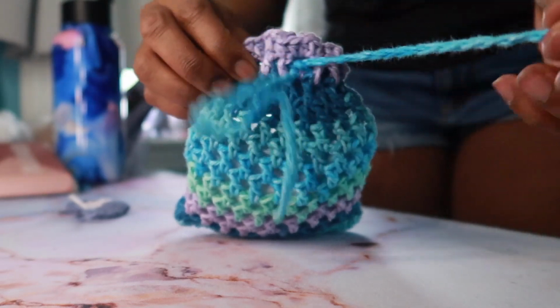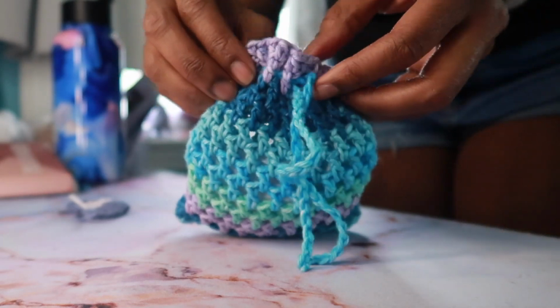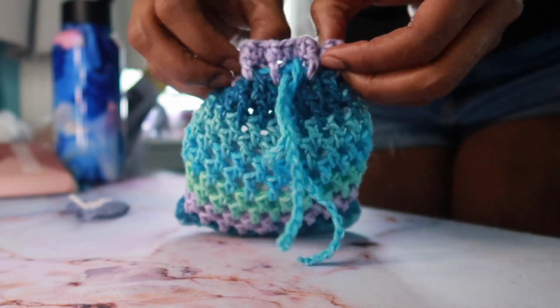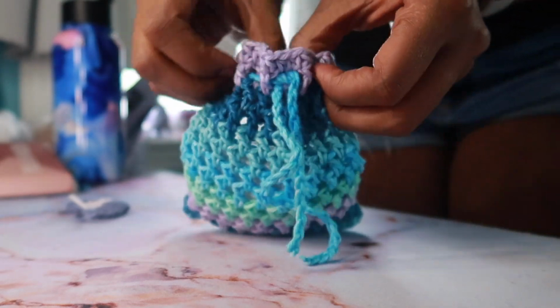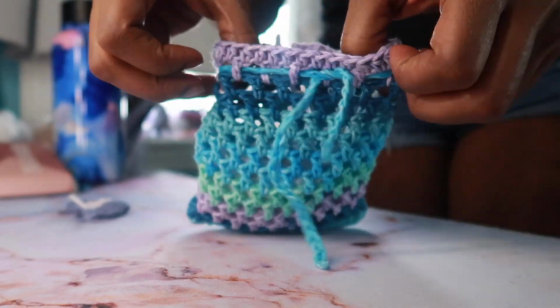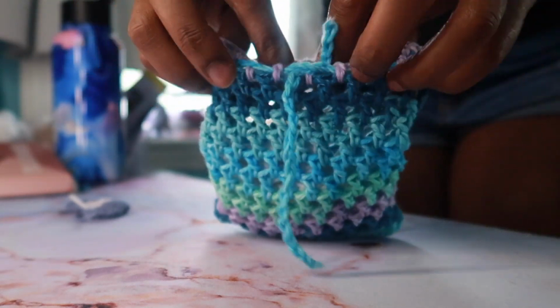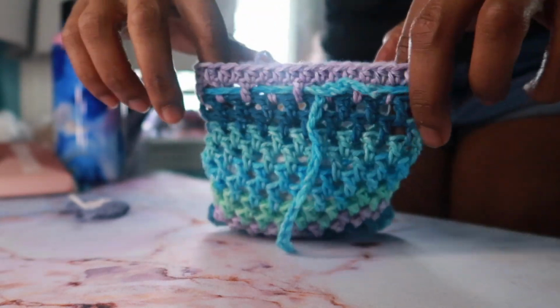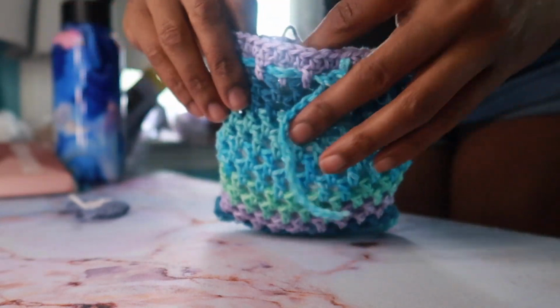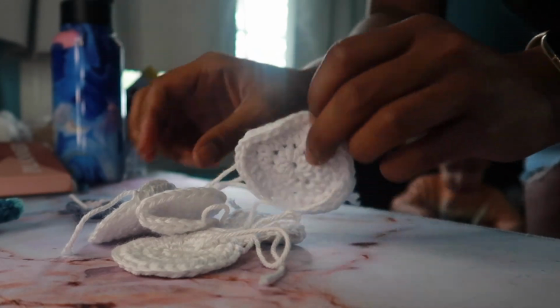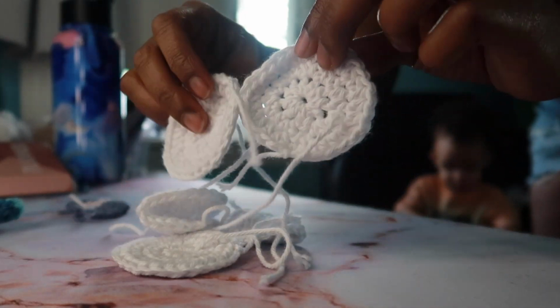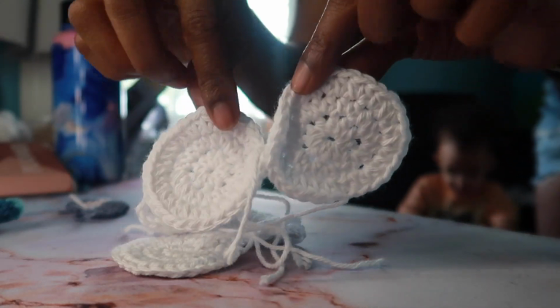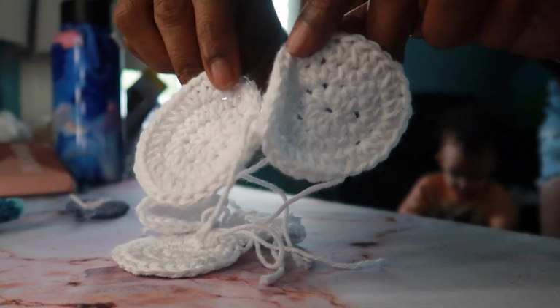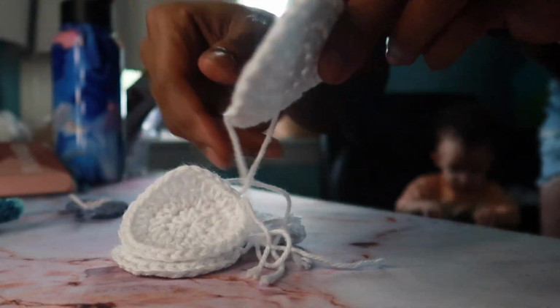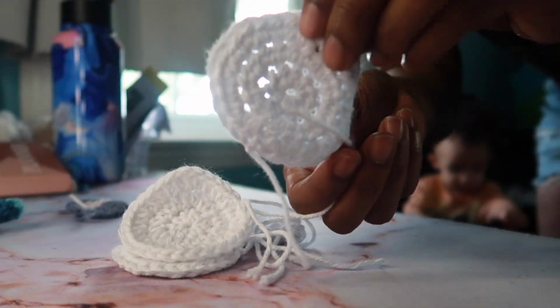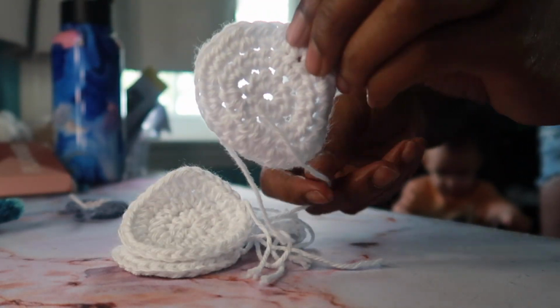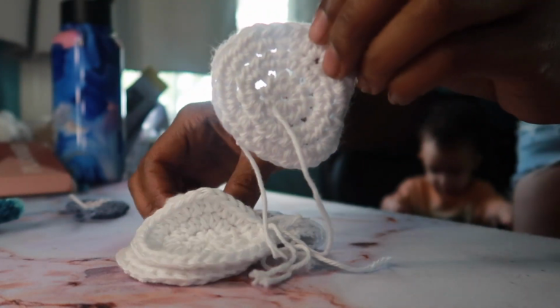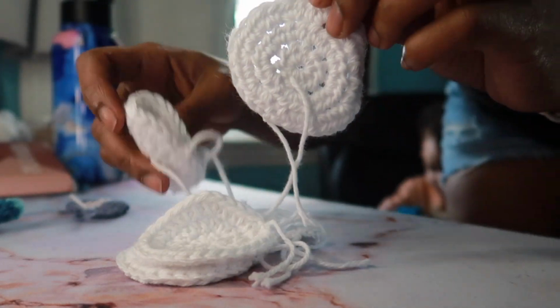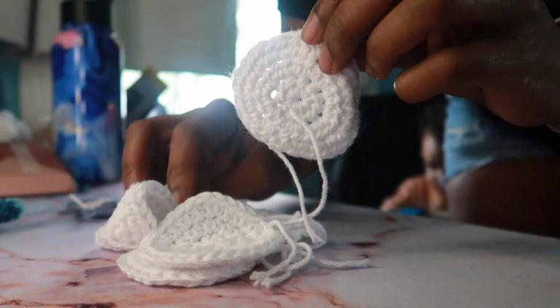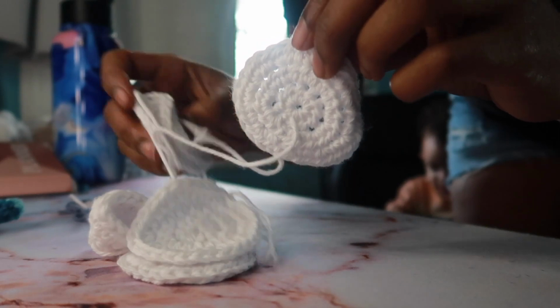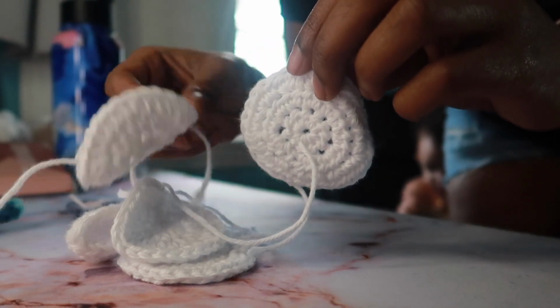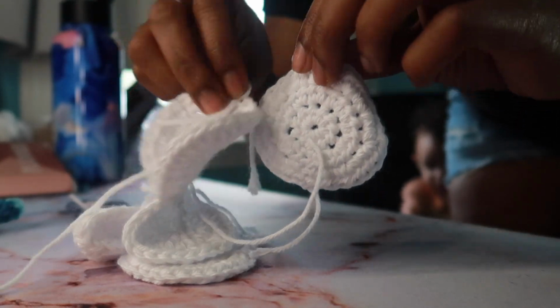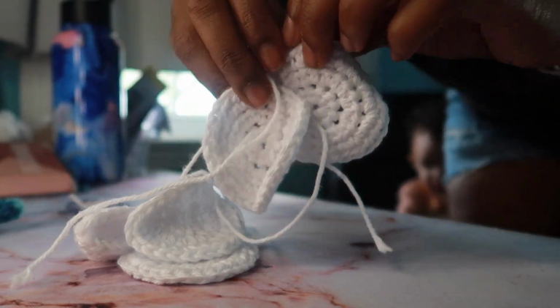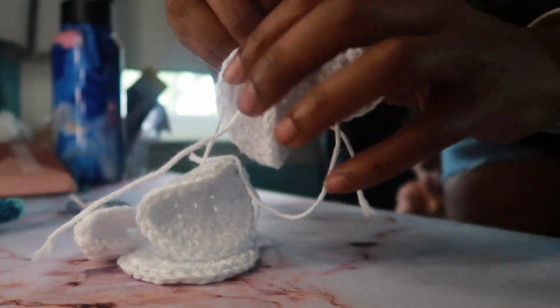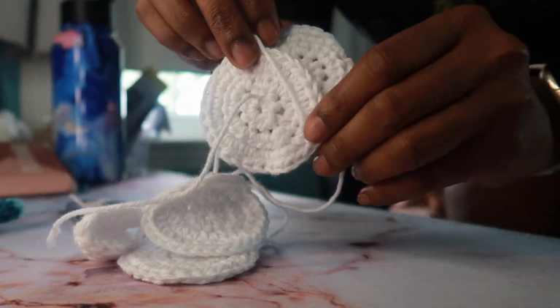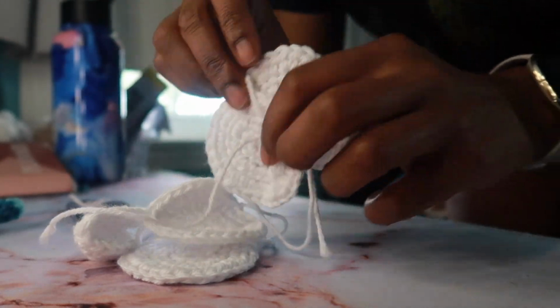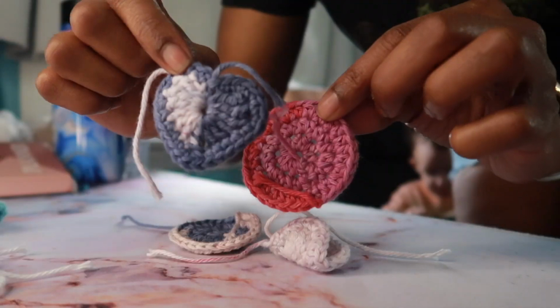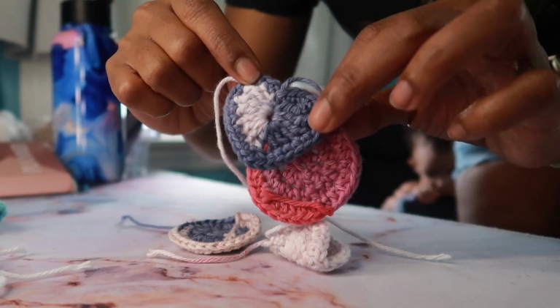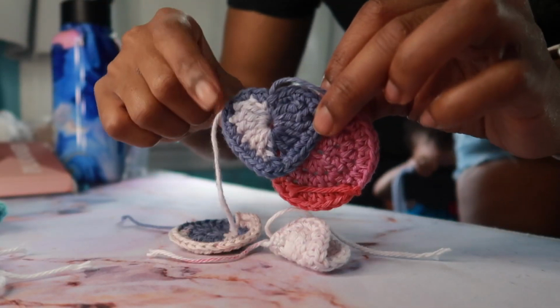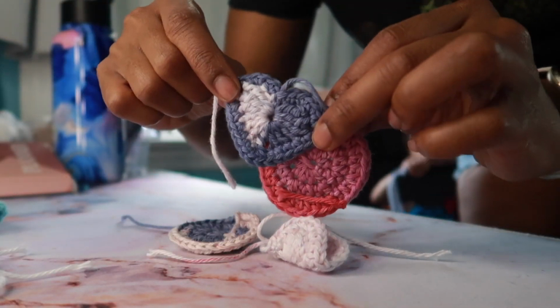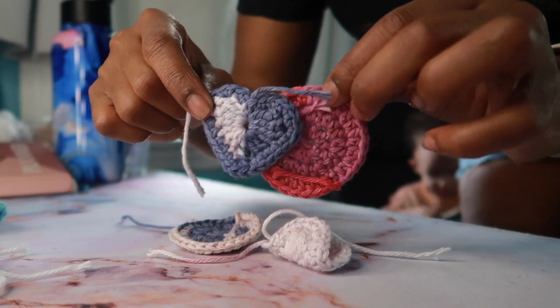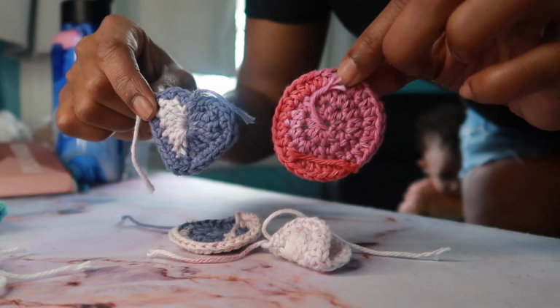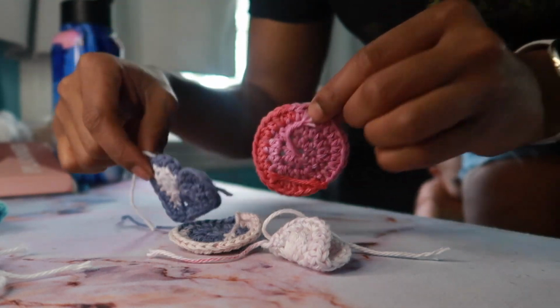Another idea is to make little pouches. I love little pouches to store stuff in. I also made these little face scrubbies, which is another idea. I made these rounds in white and then I also made another colorful set that had some hearts and circles.